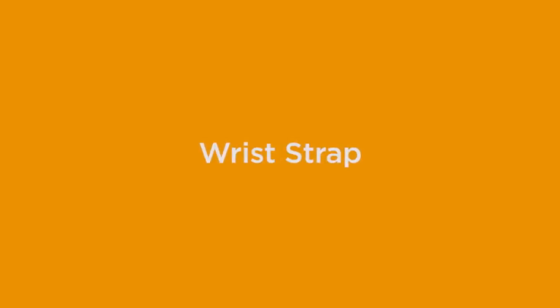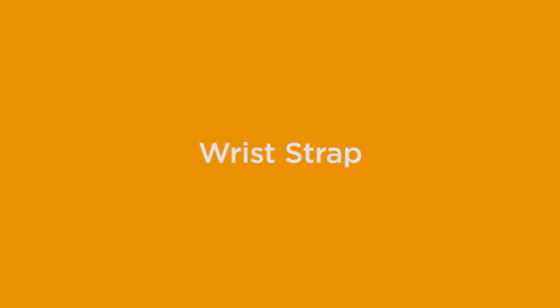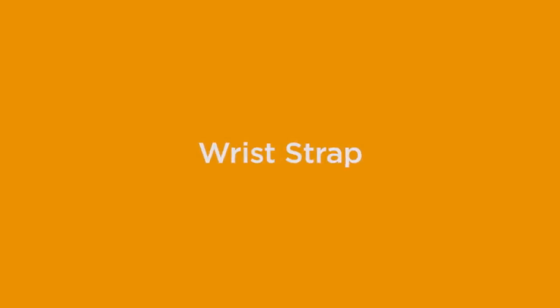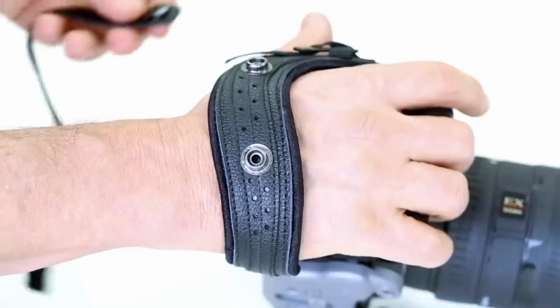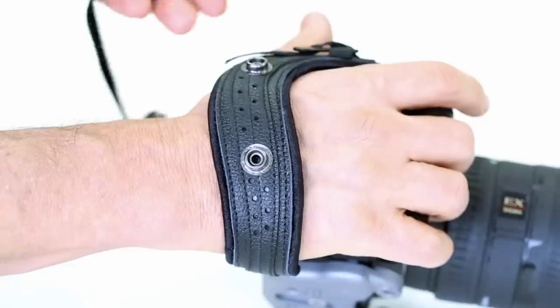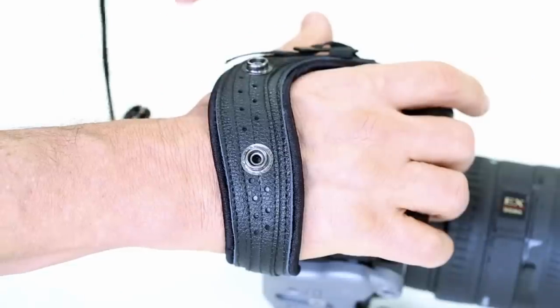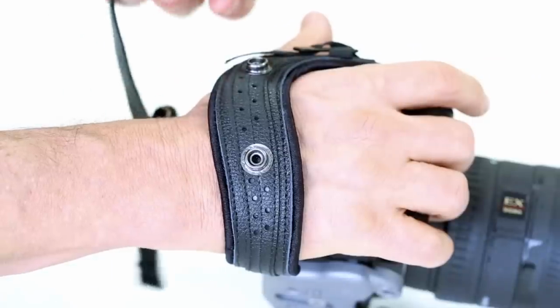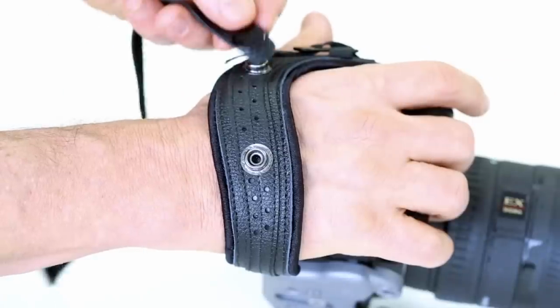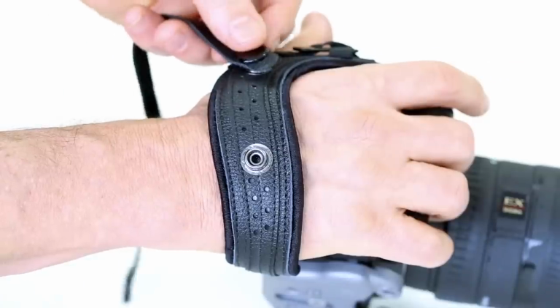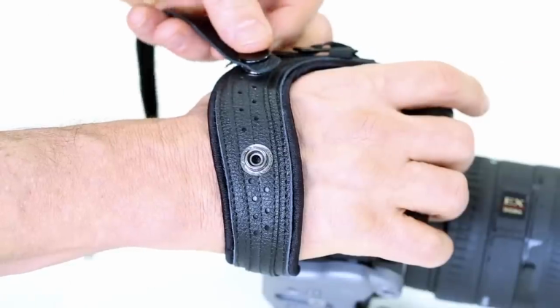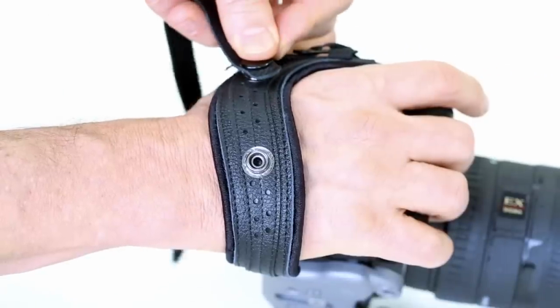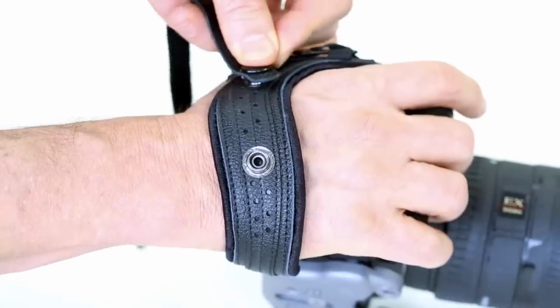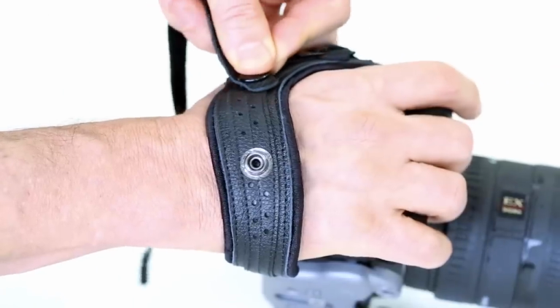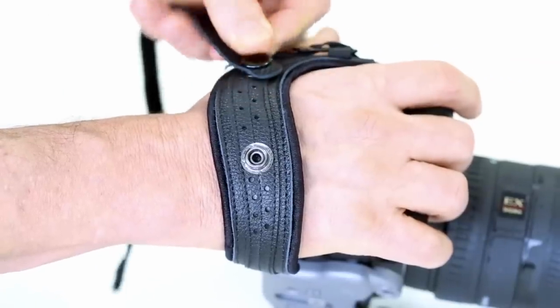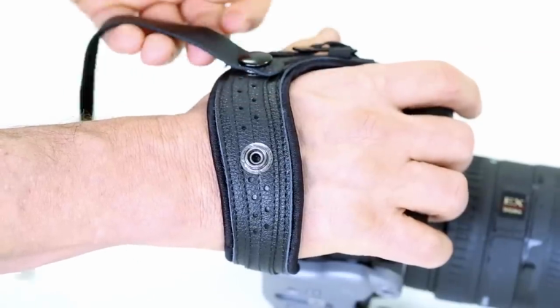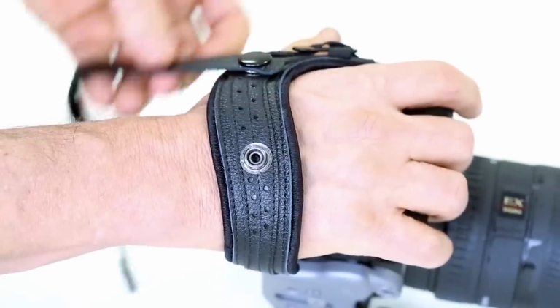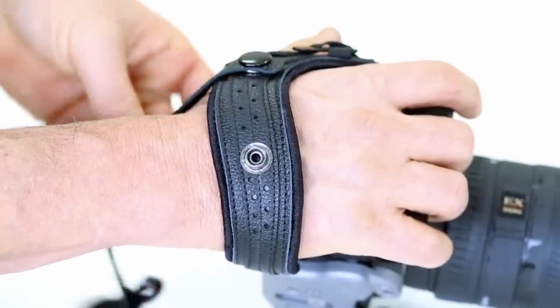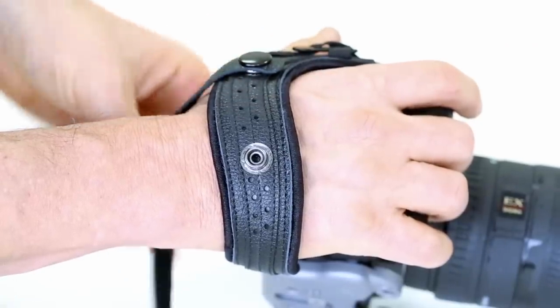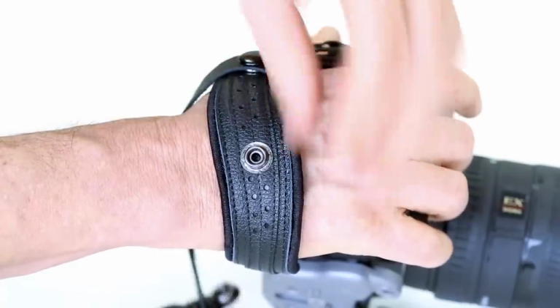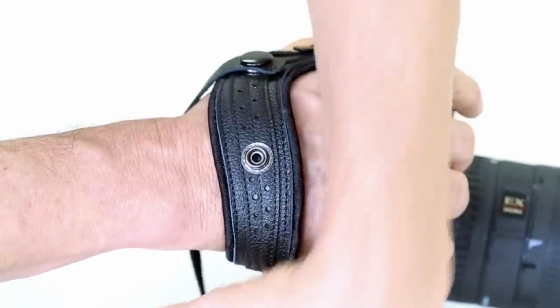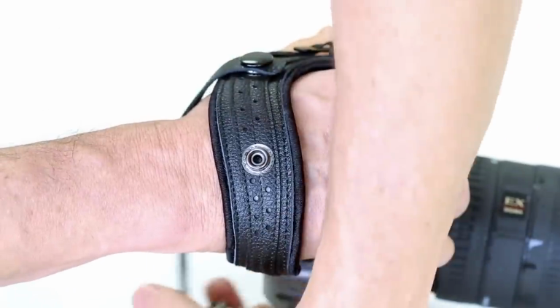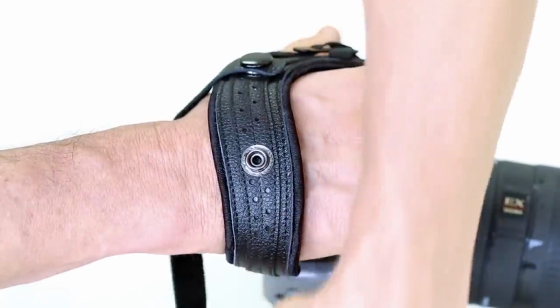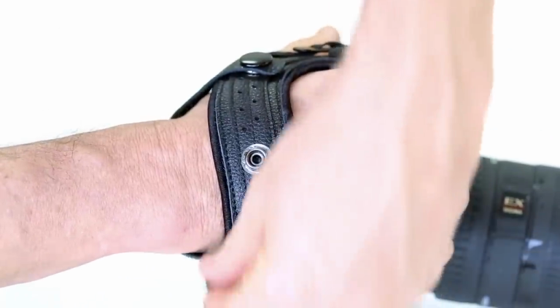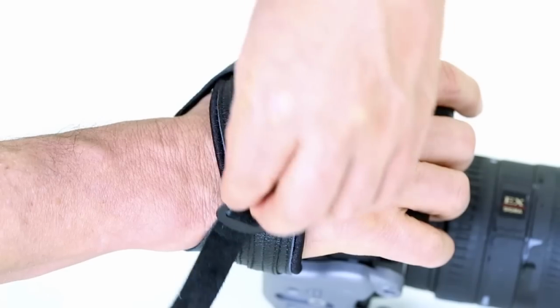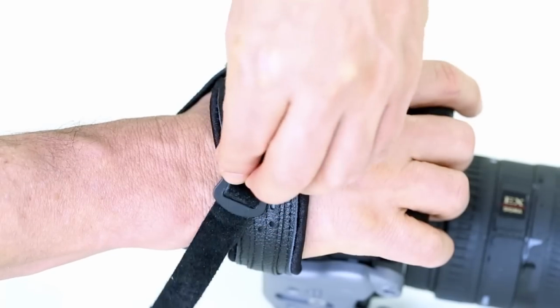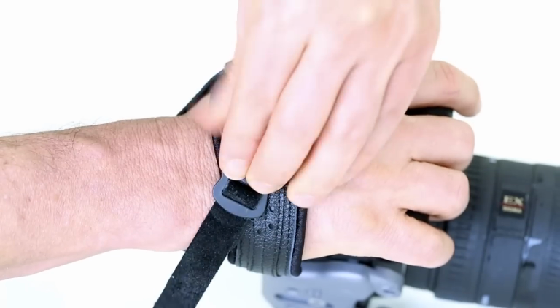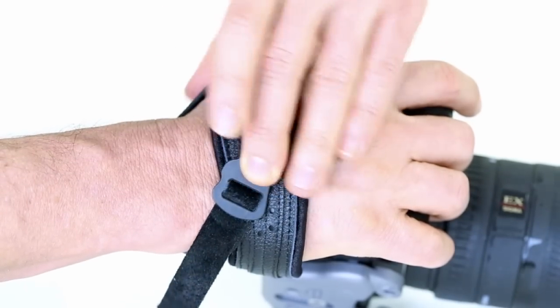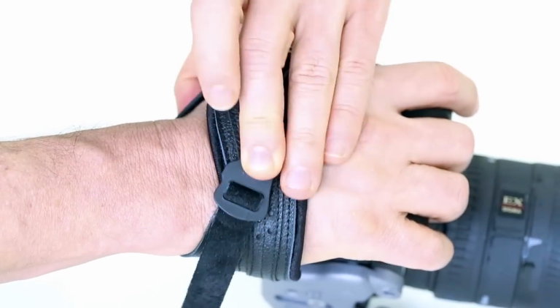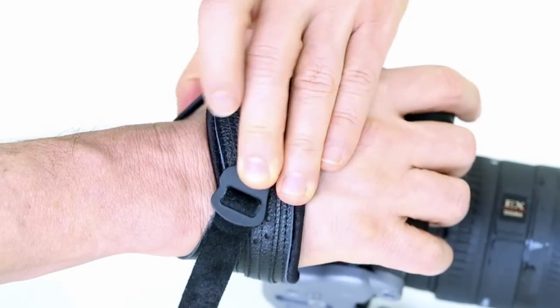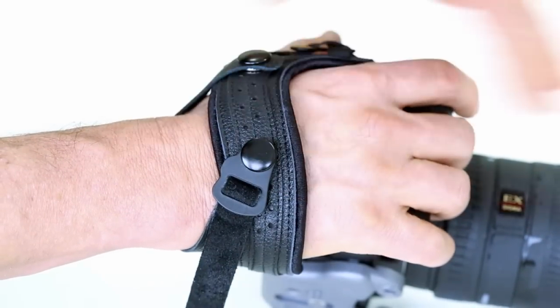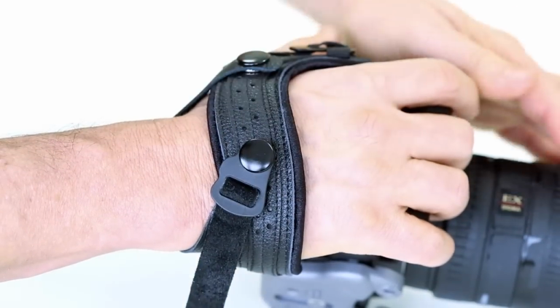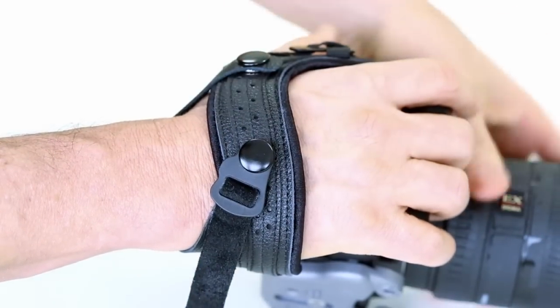We've included a wrist strap for additional support. If you'd like to use the wrist strap, fasten it to the upper snap, loop around your wrist, and fasten to the lower snap.